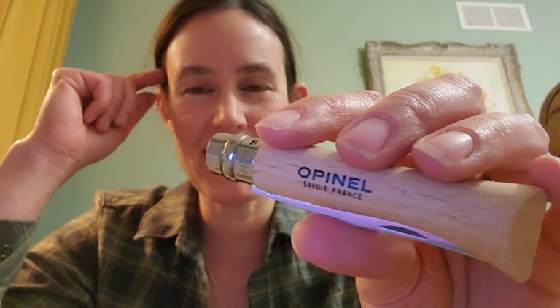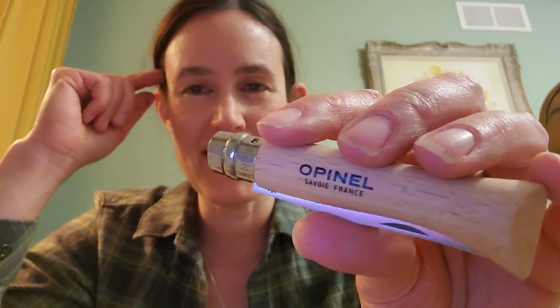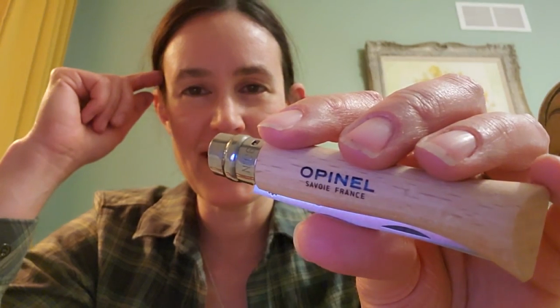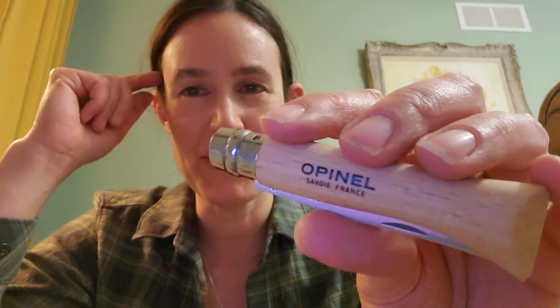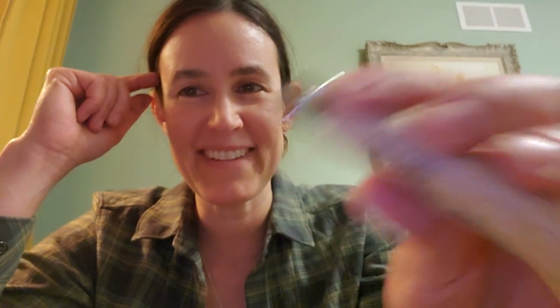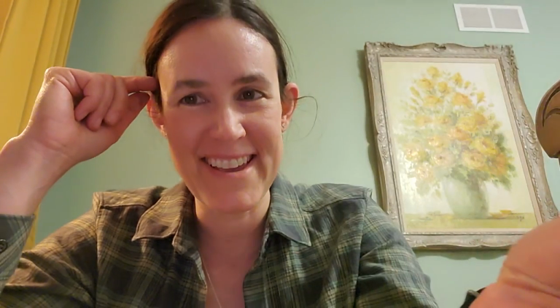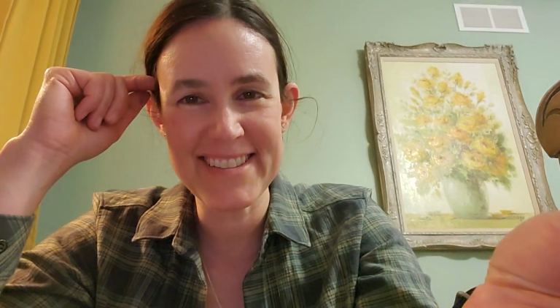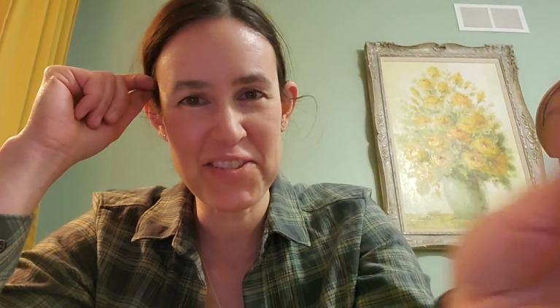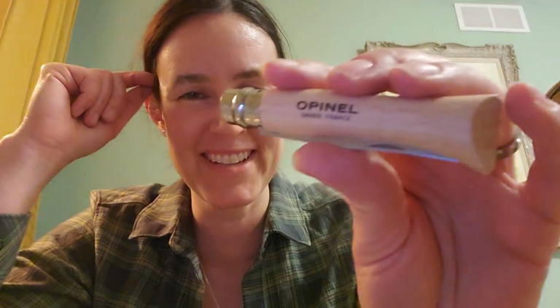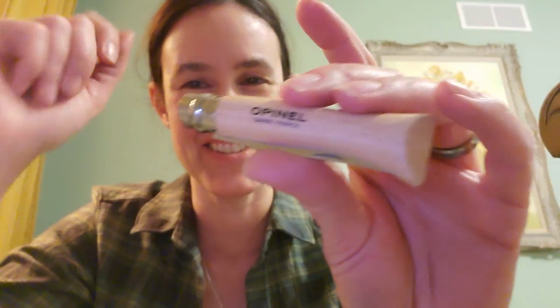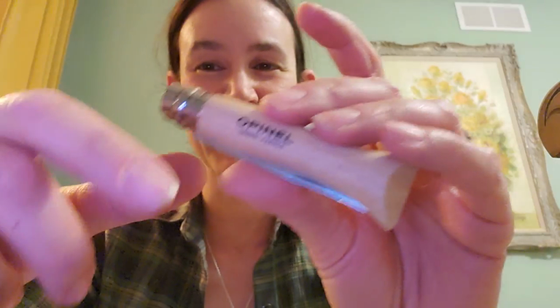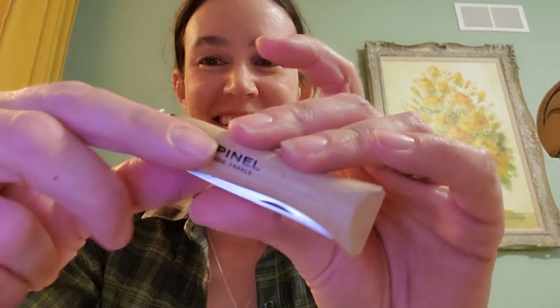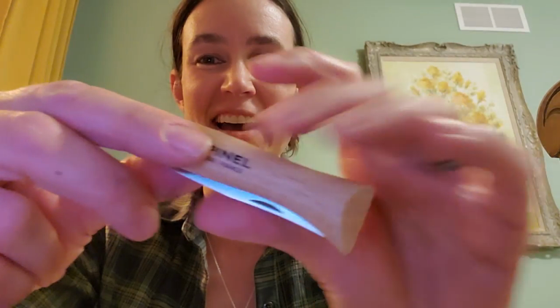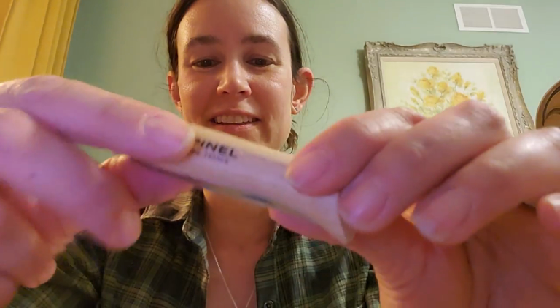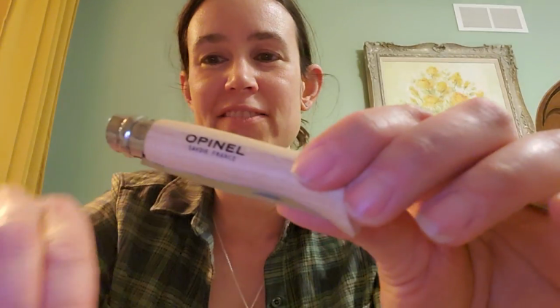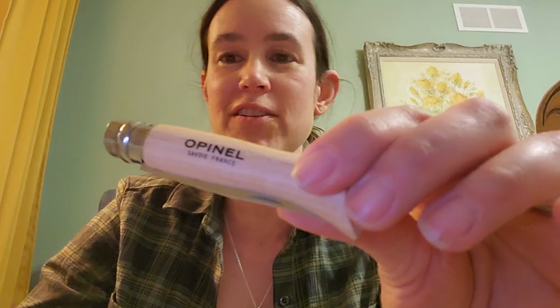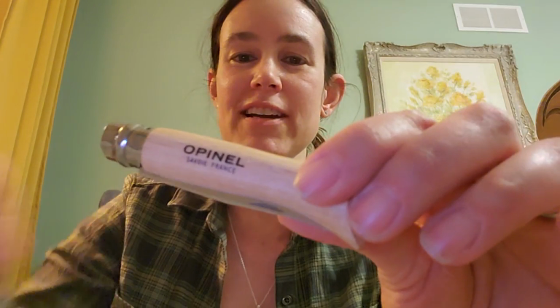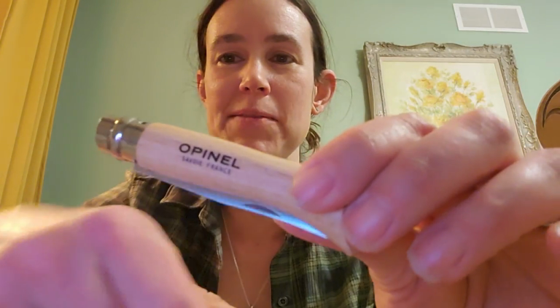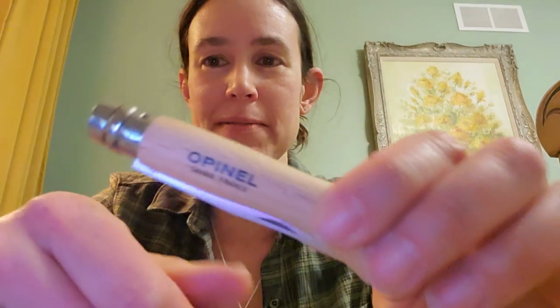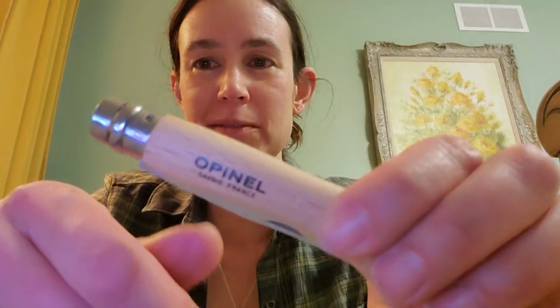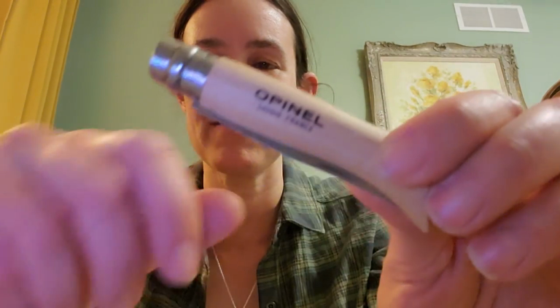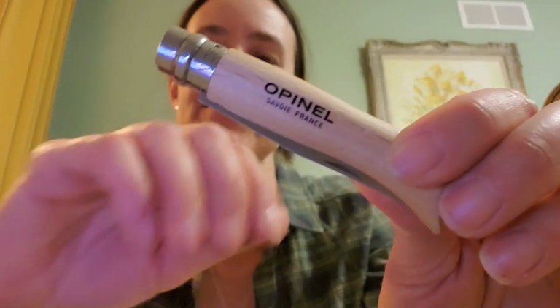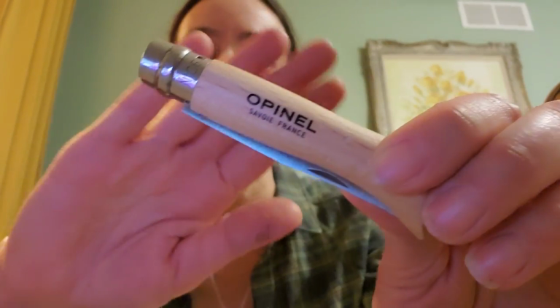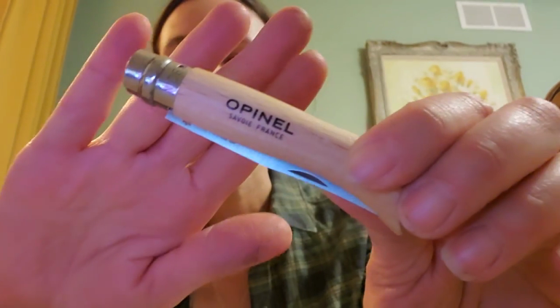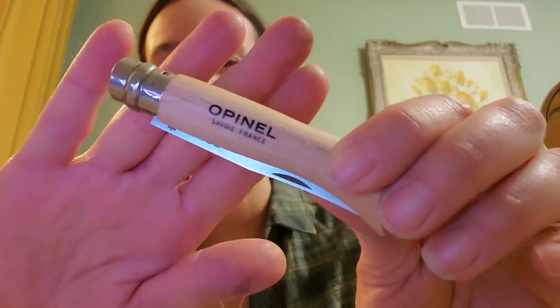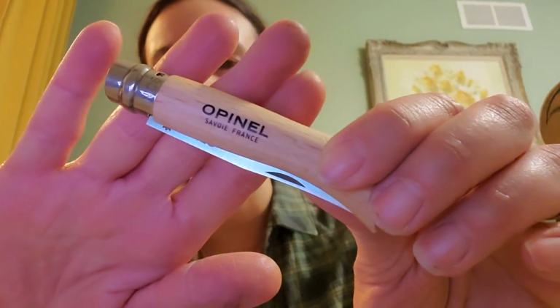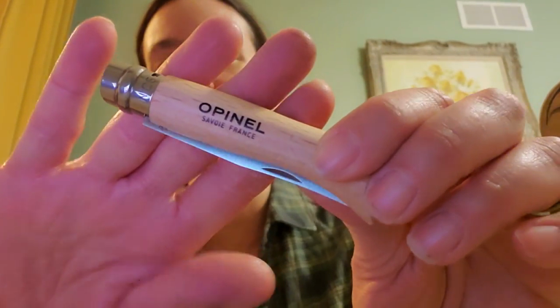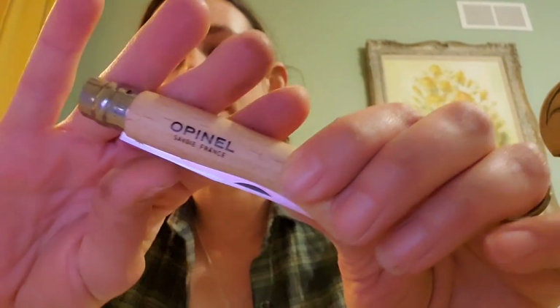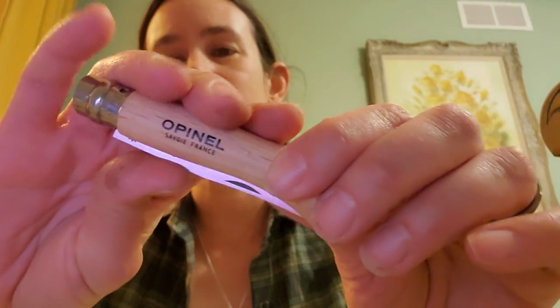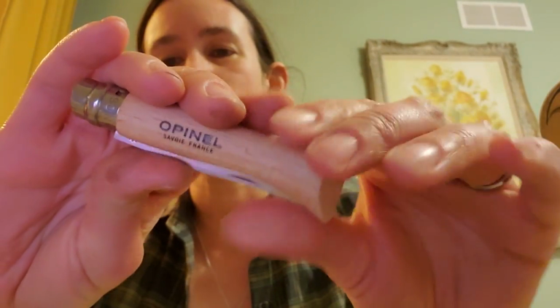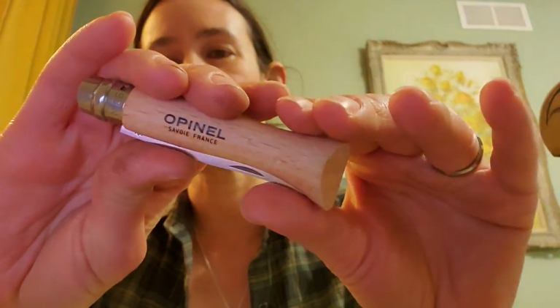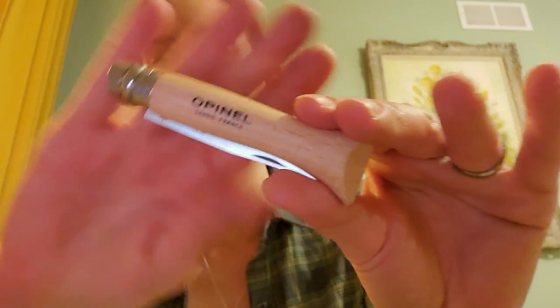Hi everybody, it's Anne. Thanks for joining me here today. I feel like this video is going to kind of be coming a little bit out of left field, so I decided to start carrying this Opinel knife.